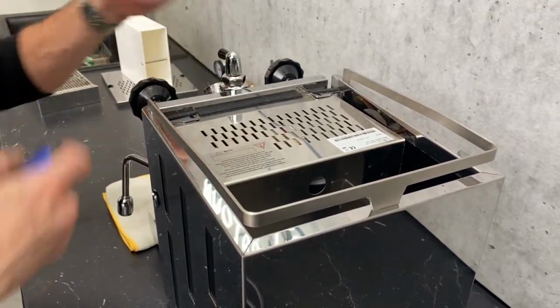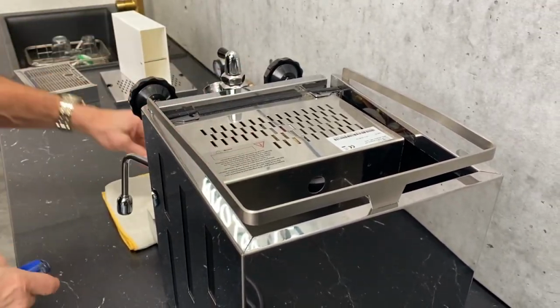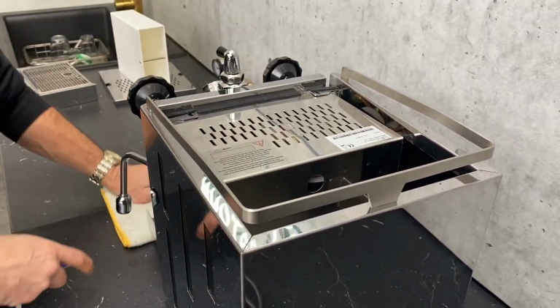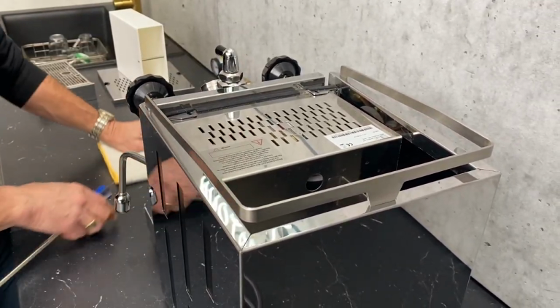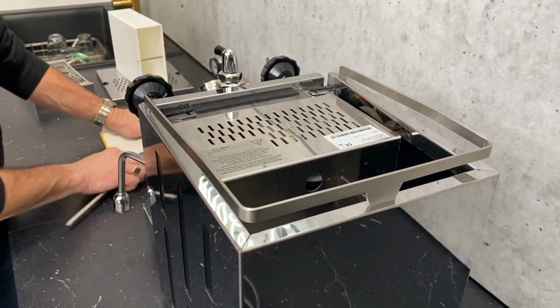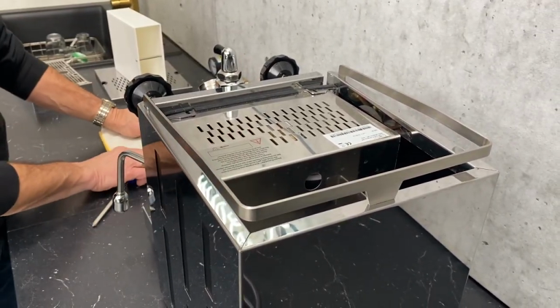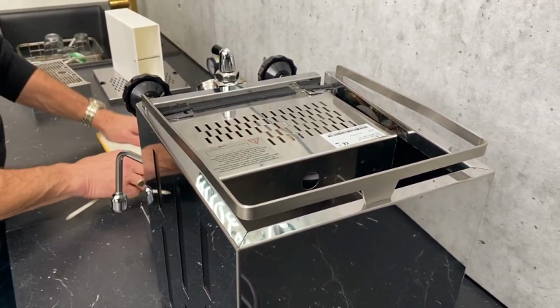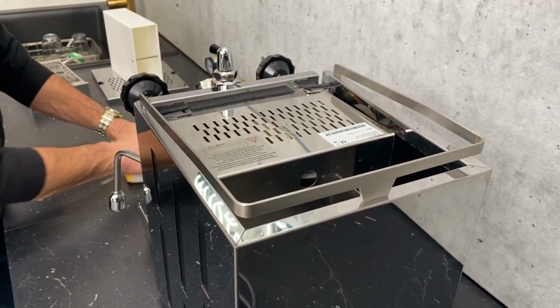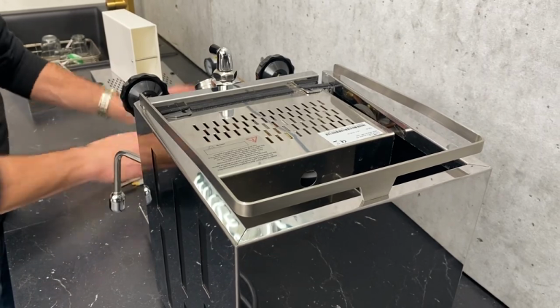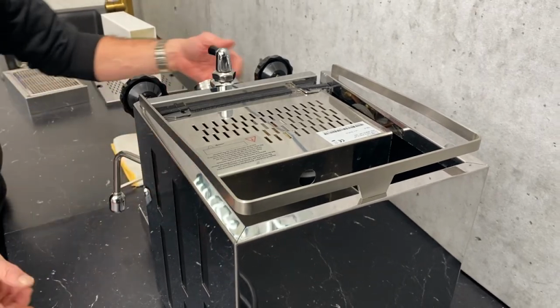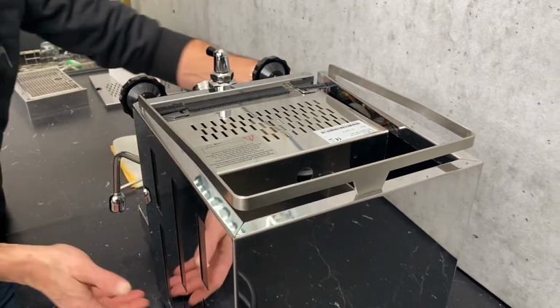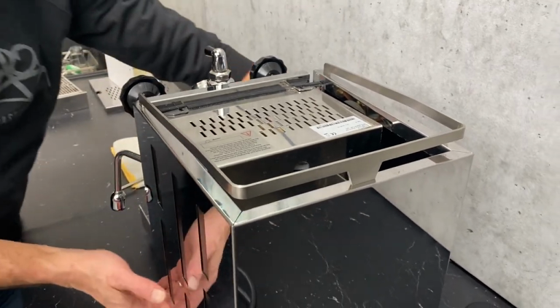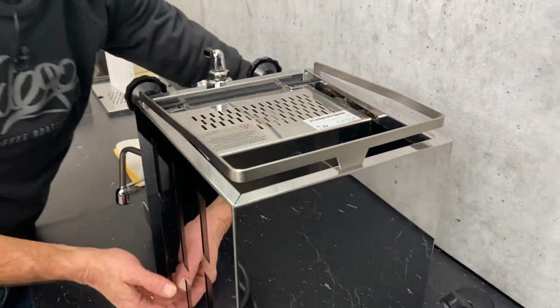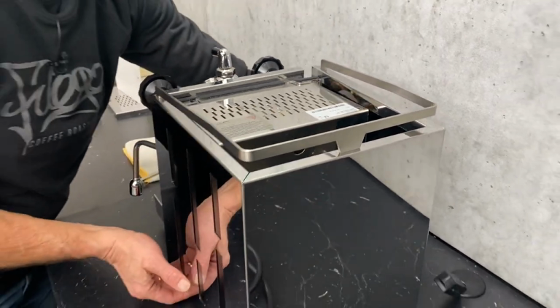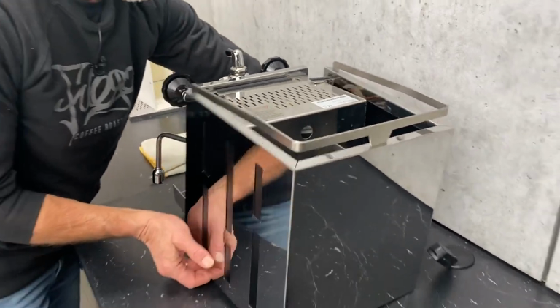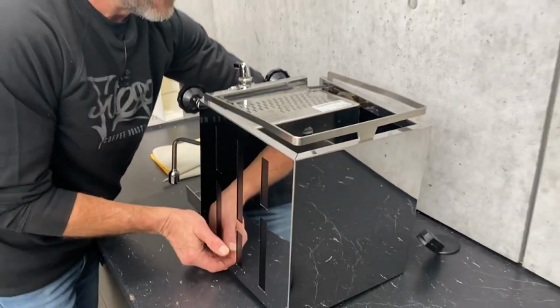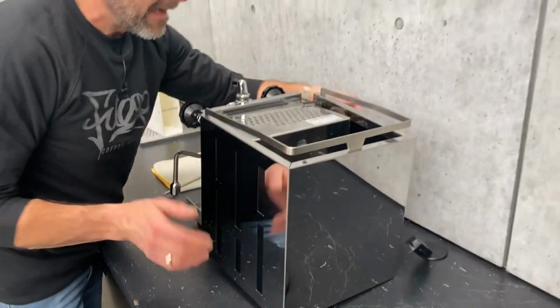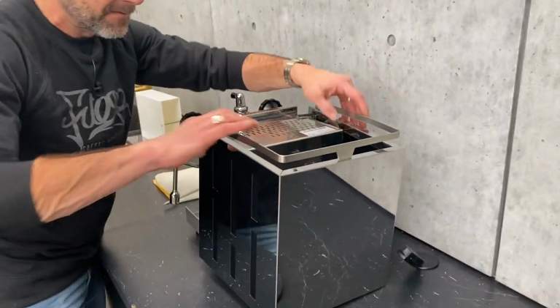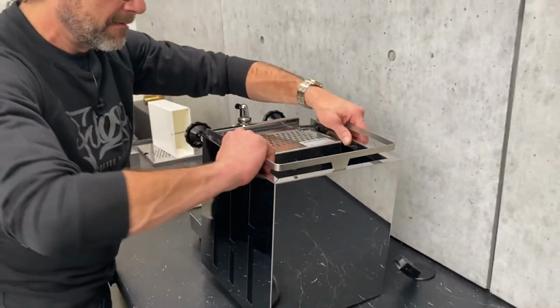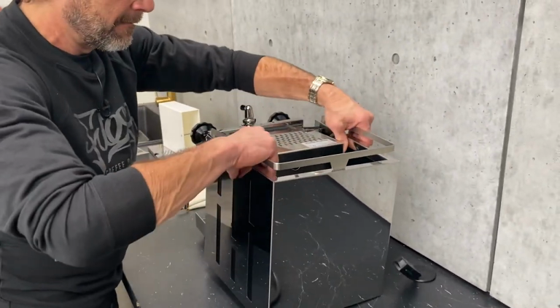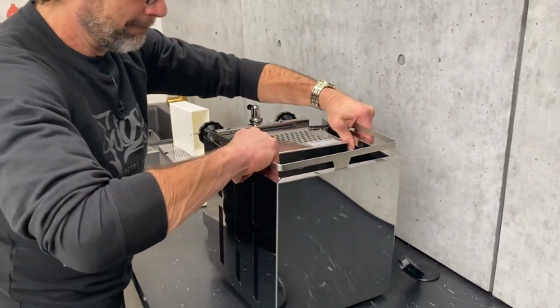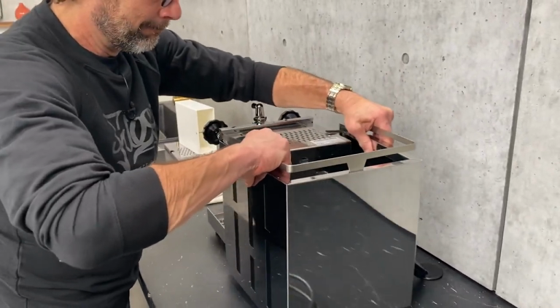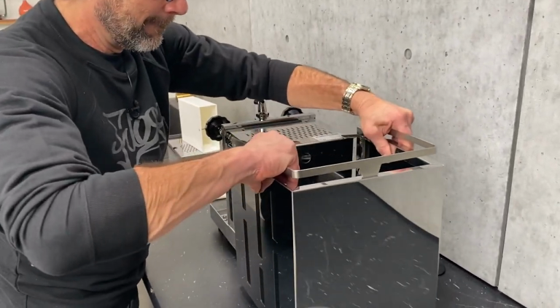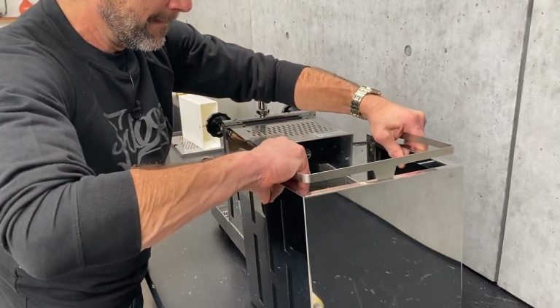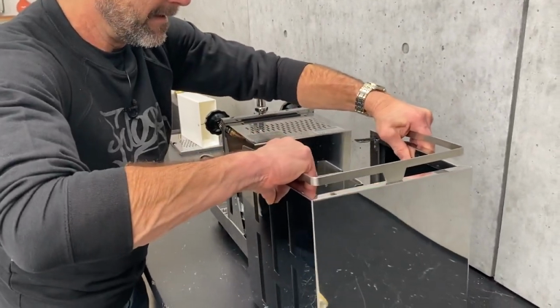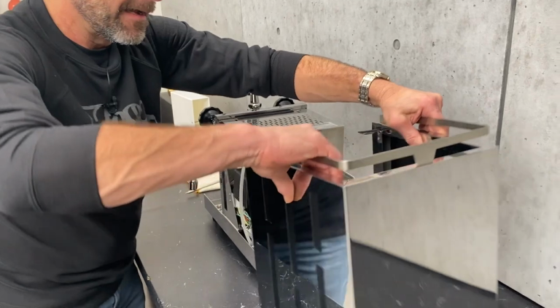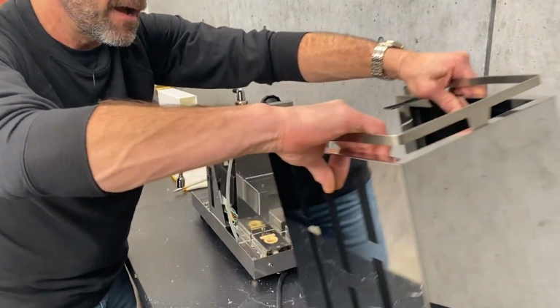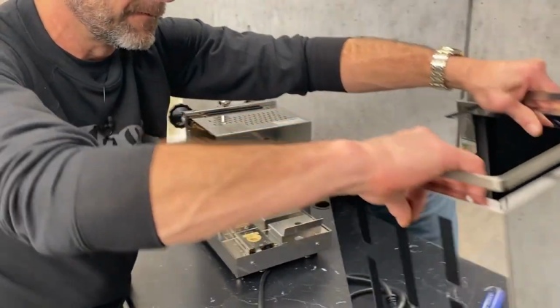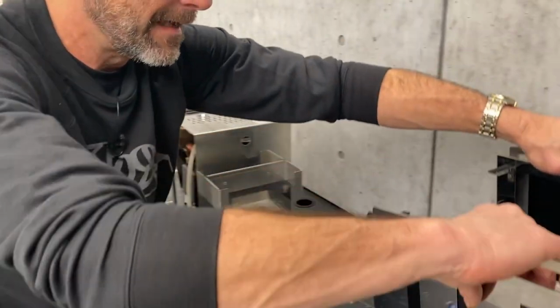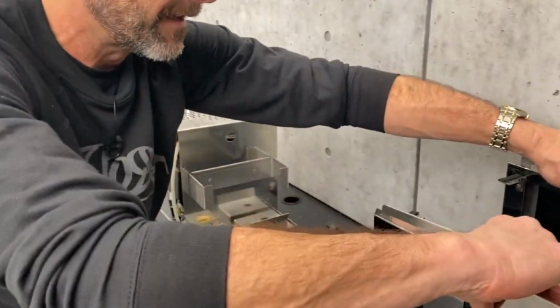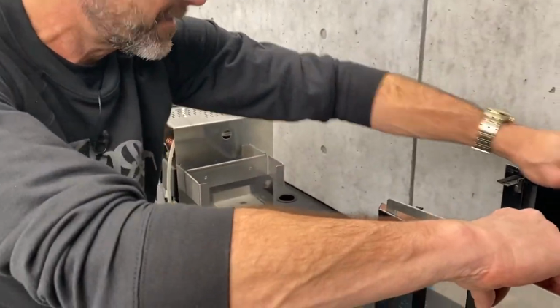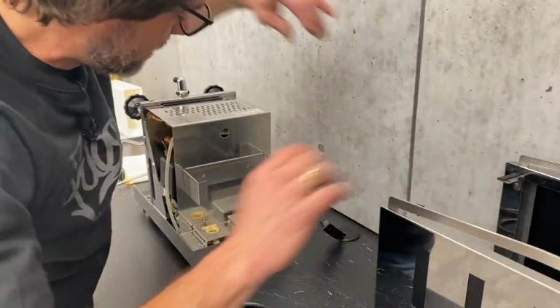We'll just have two more after this. With those two out, now I'm just going to pull on the case and slide it off. Now we have the case off.